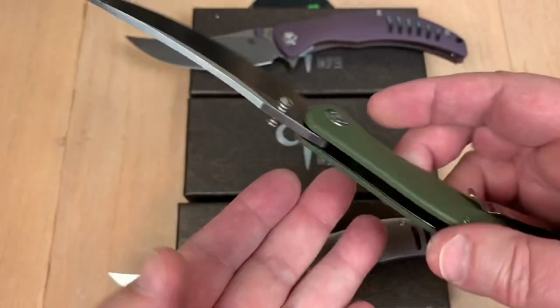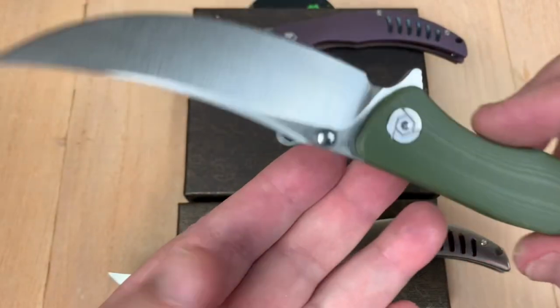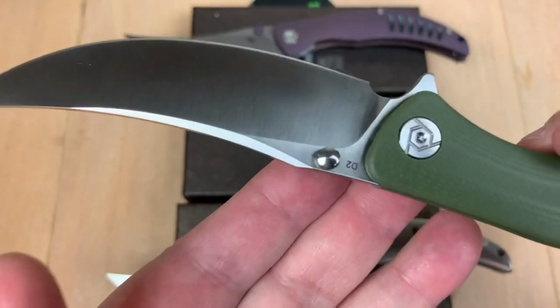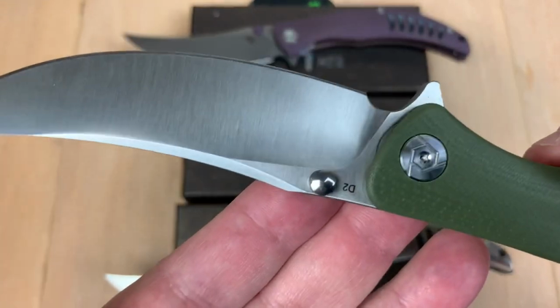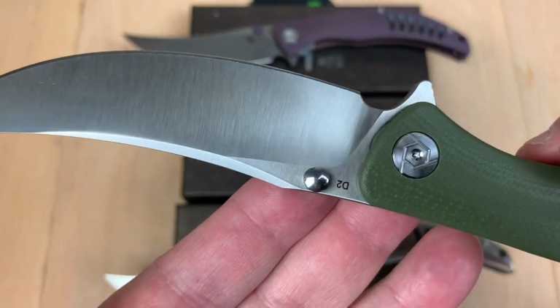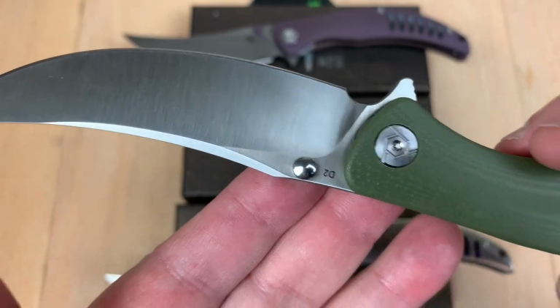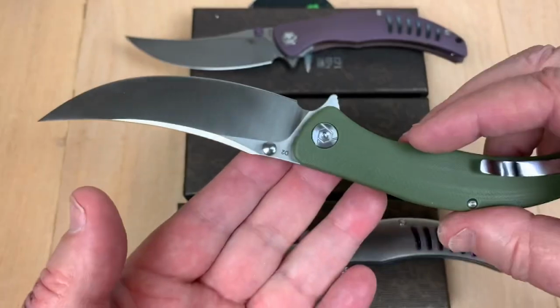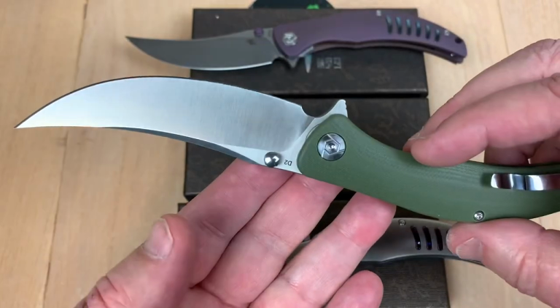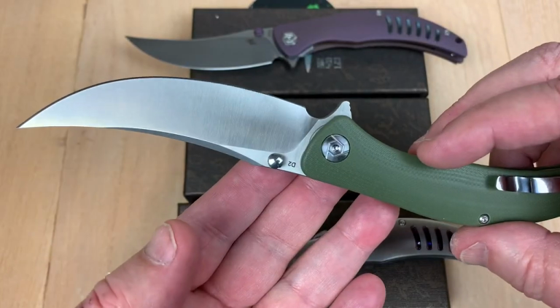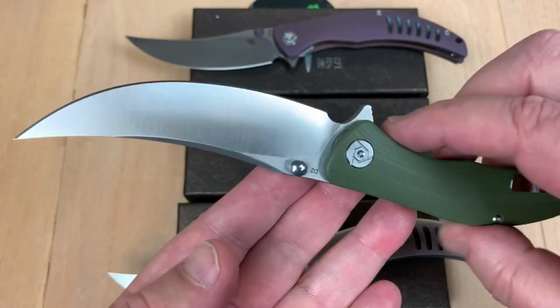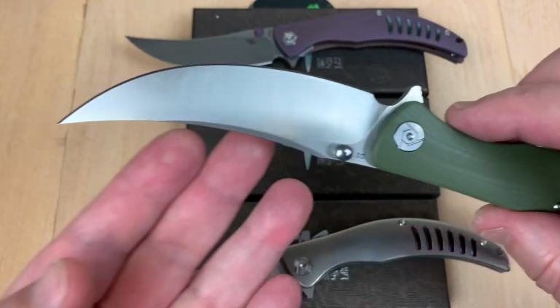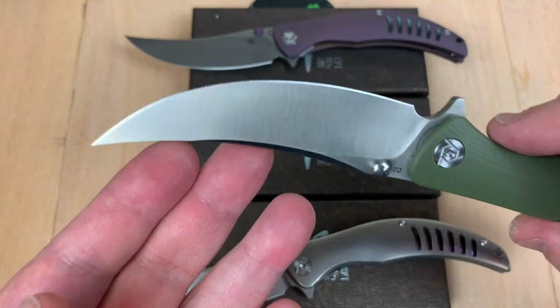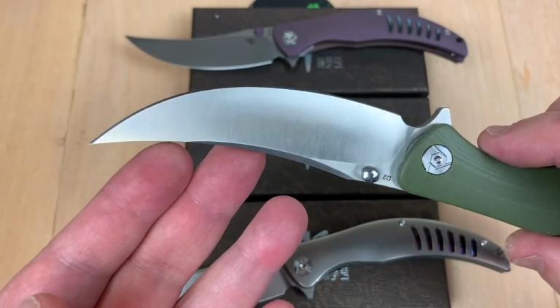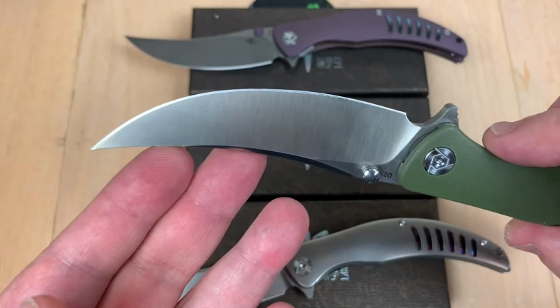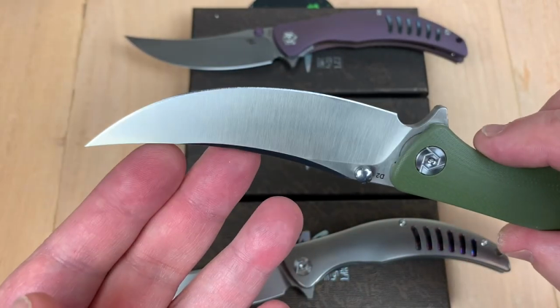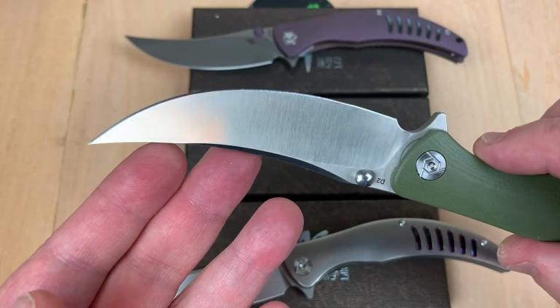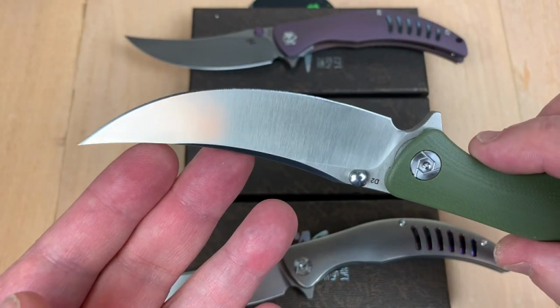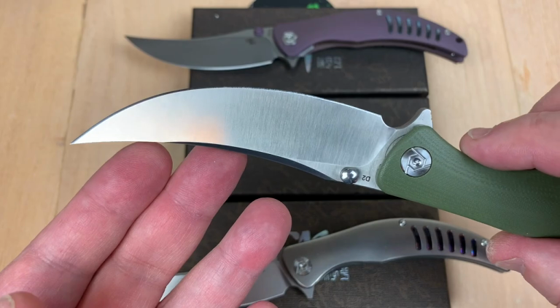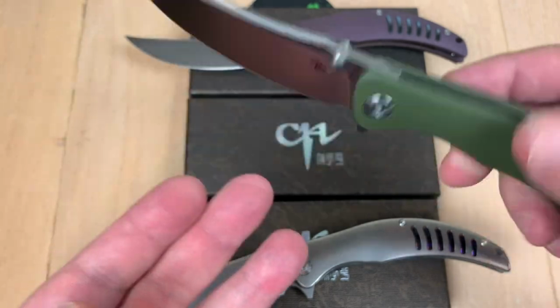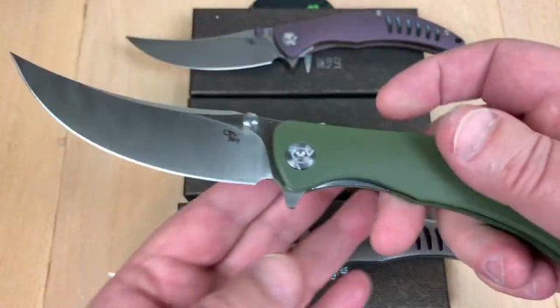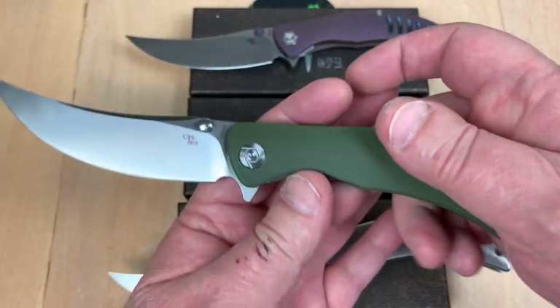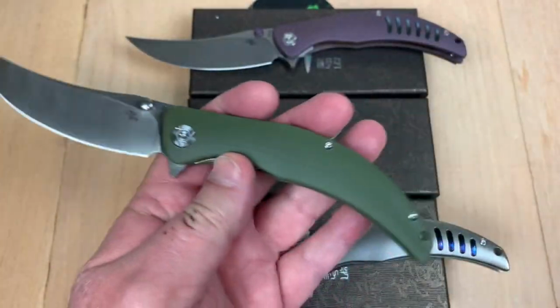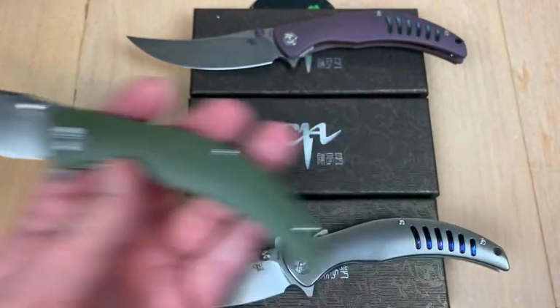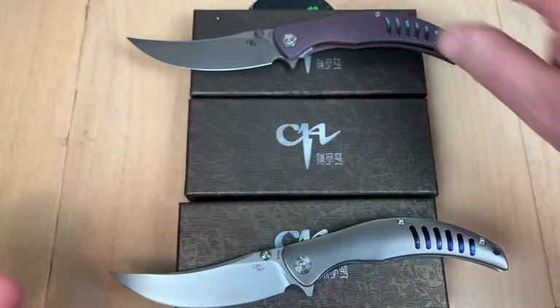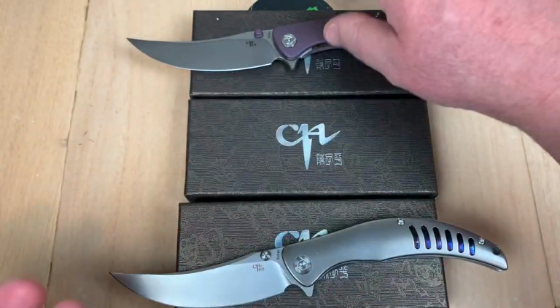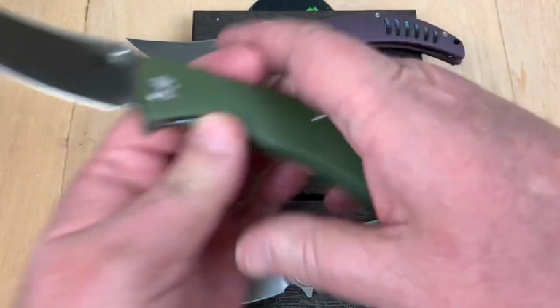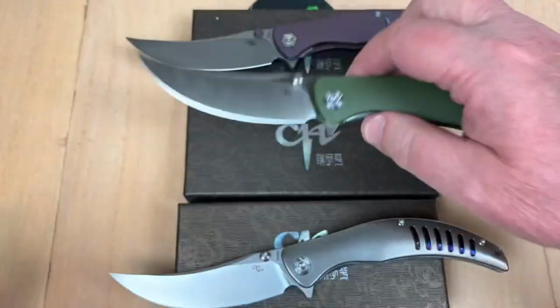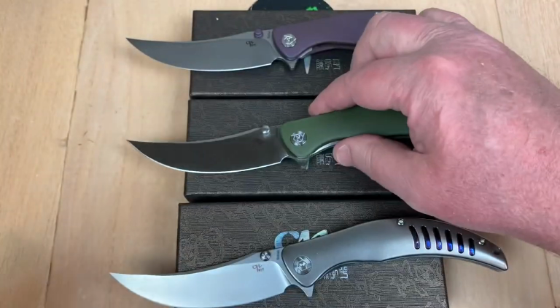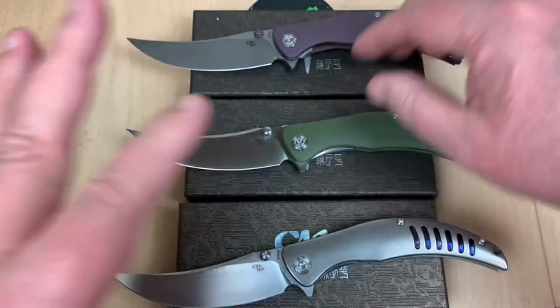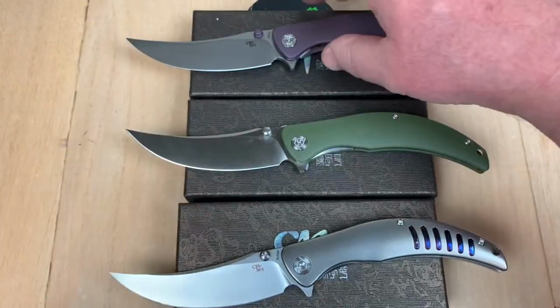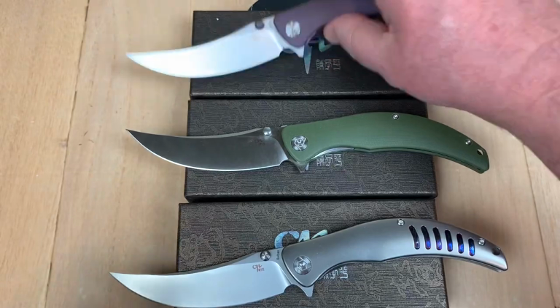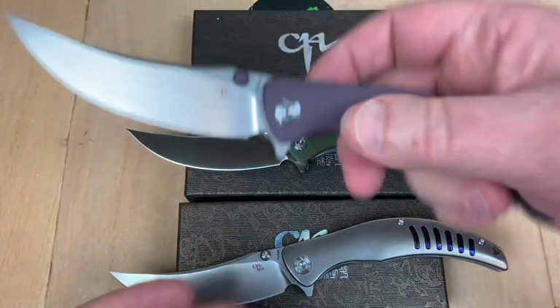On the other side, it says D2 on it. That's it. And that is one — that's a dog, baby. And hey, I'll do a measurement here in a minute.